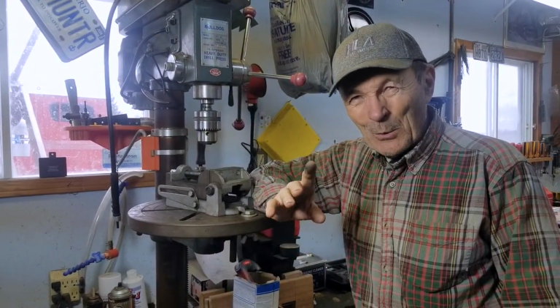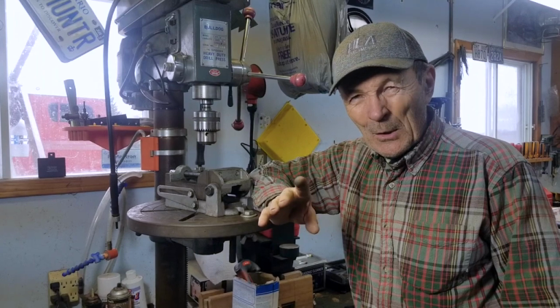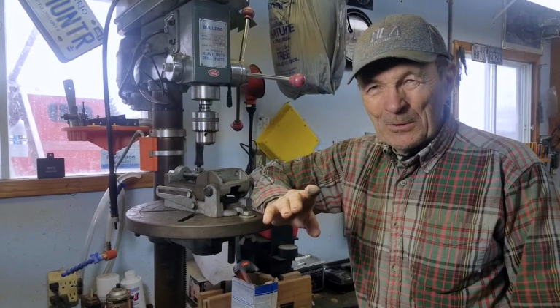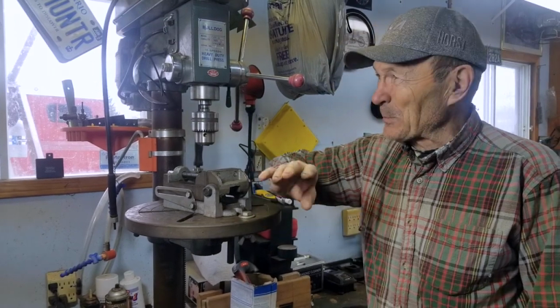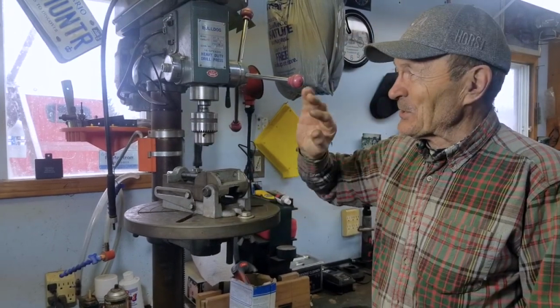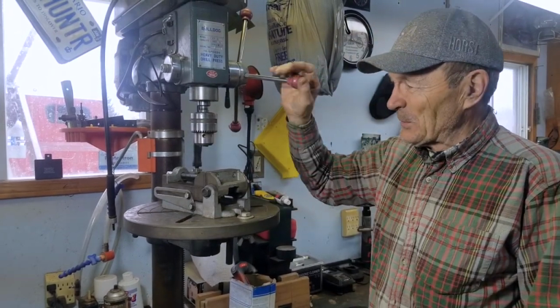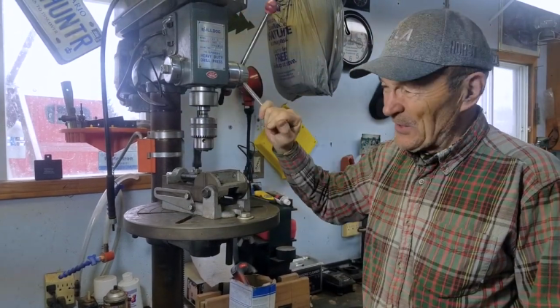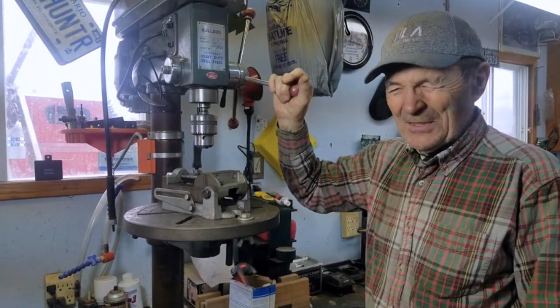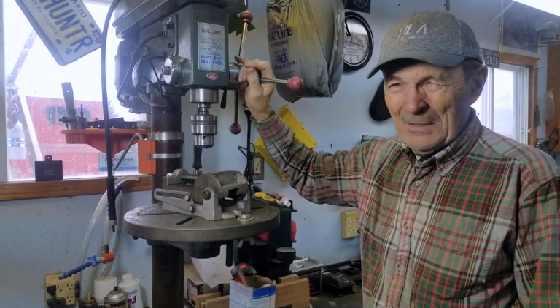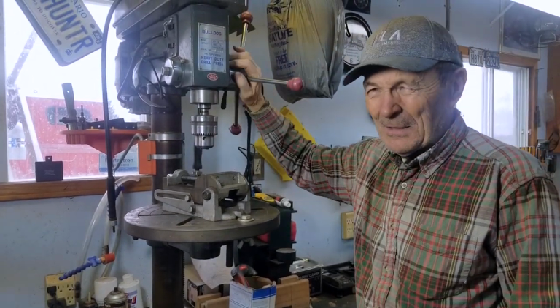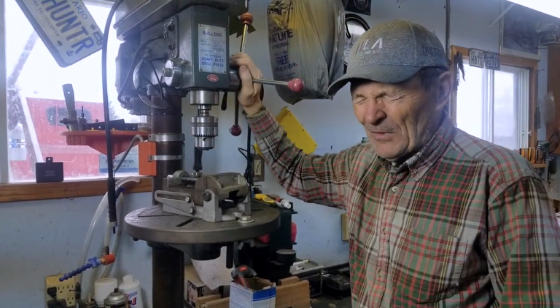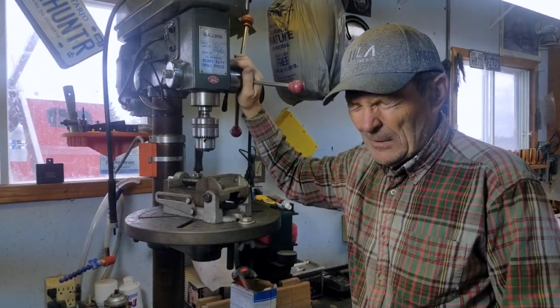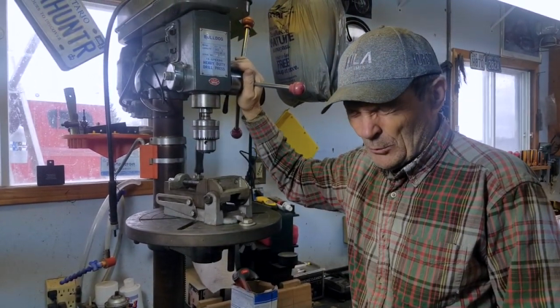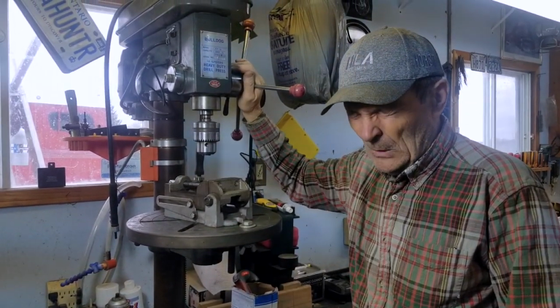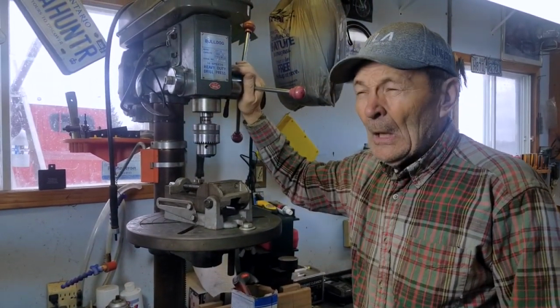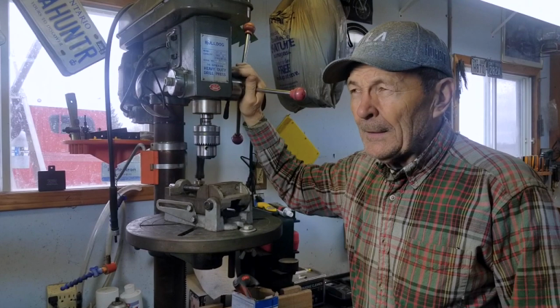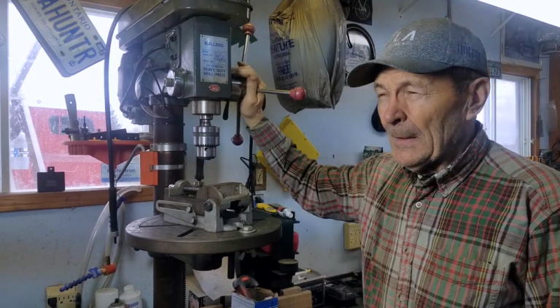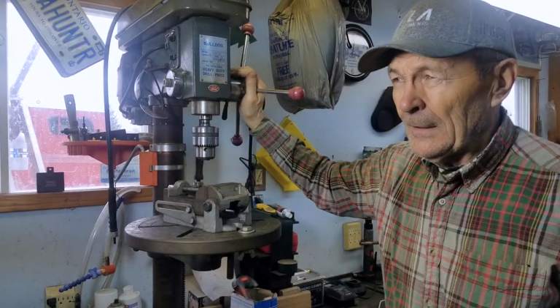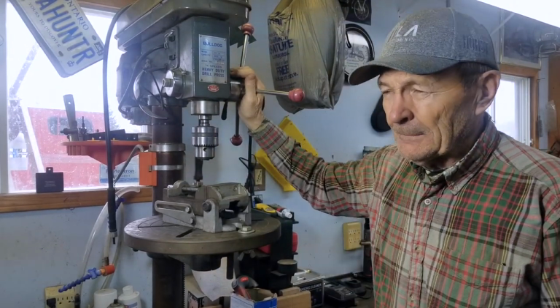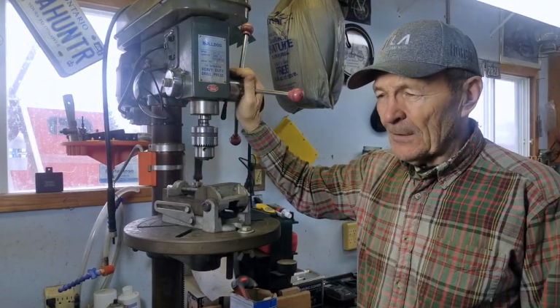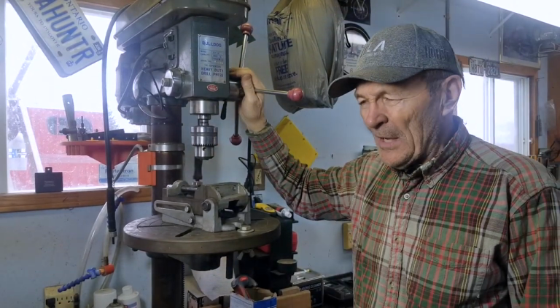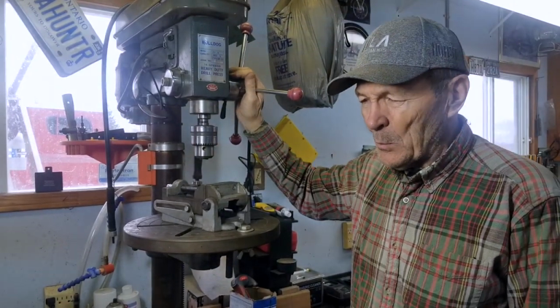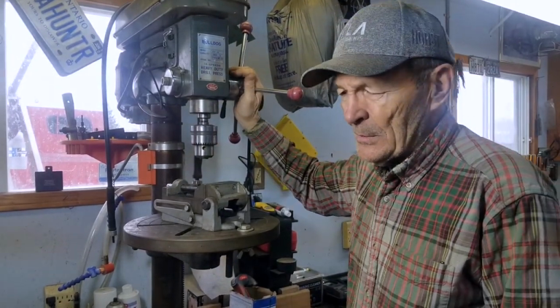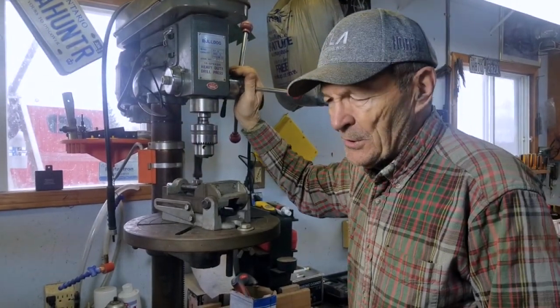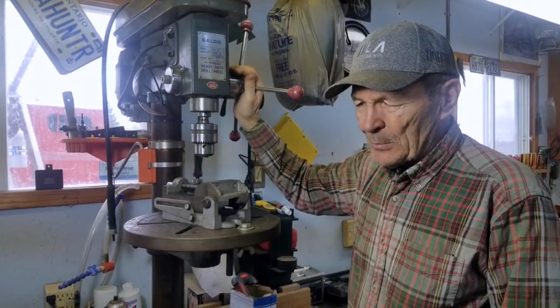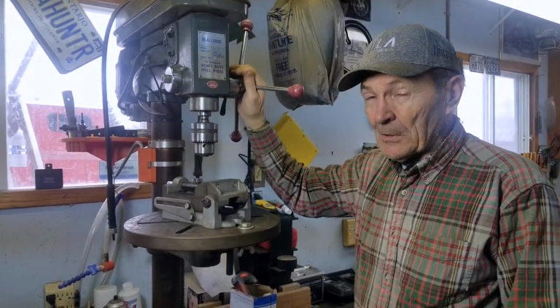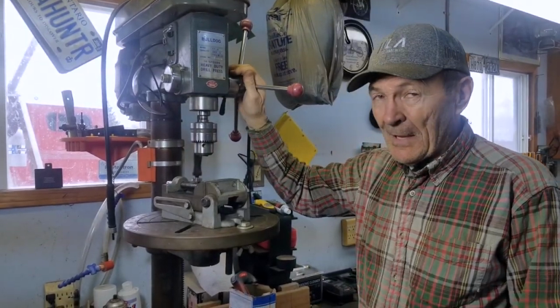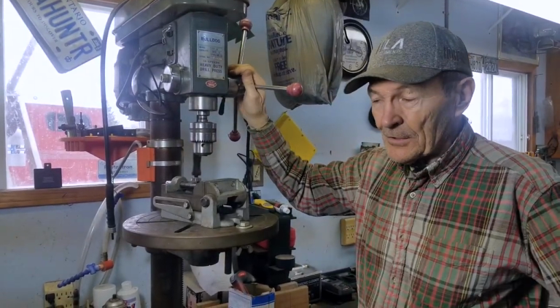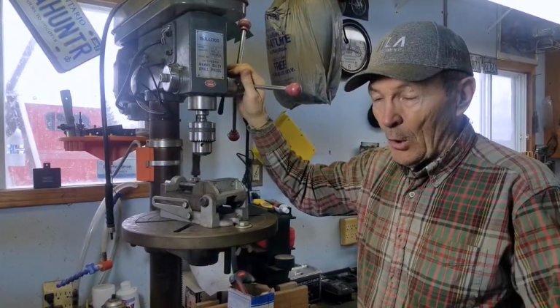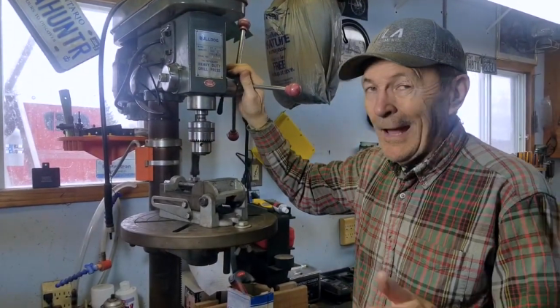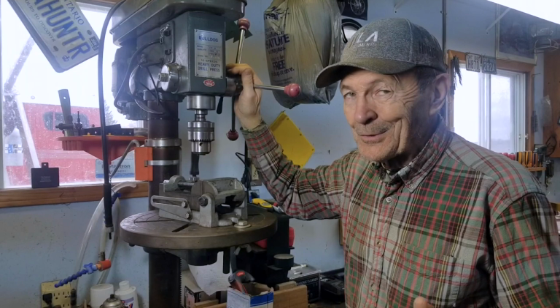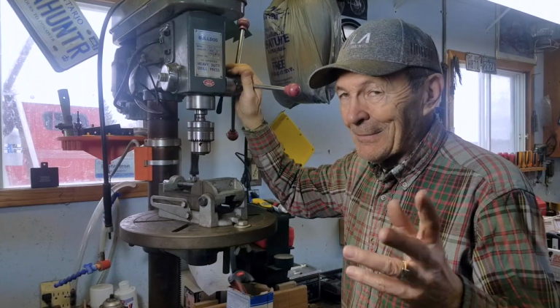I do a lot of work with the drill press. You see the drill press here is a big, very, very important tool. And there are different ways — when you use a drill press, certainly on metal. I just drilled a hole in a half-inch piece of metal.